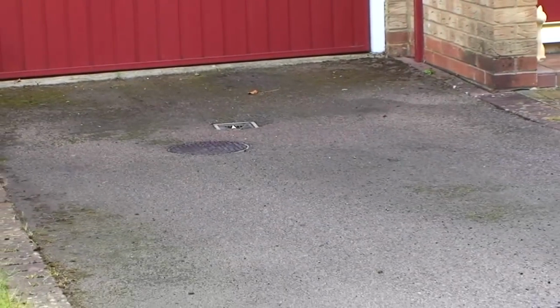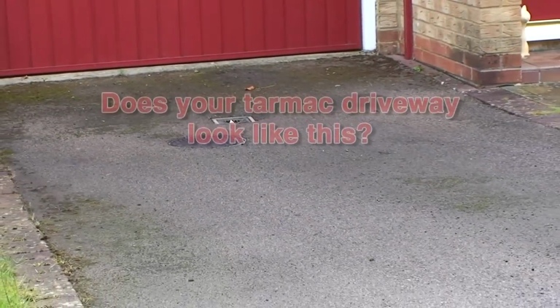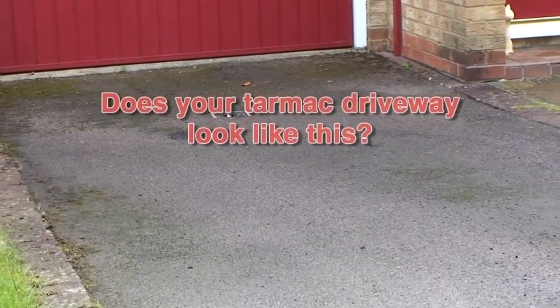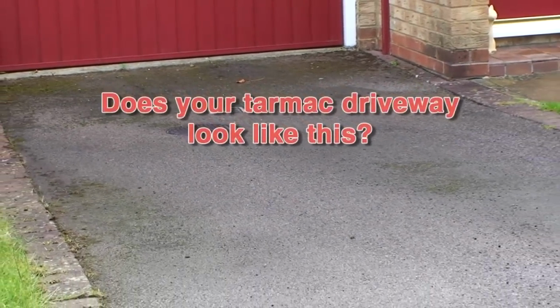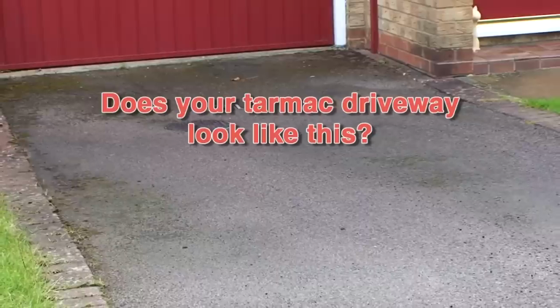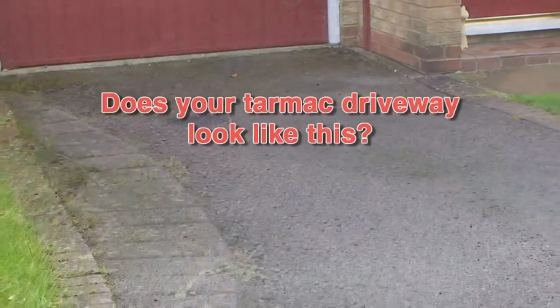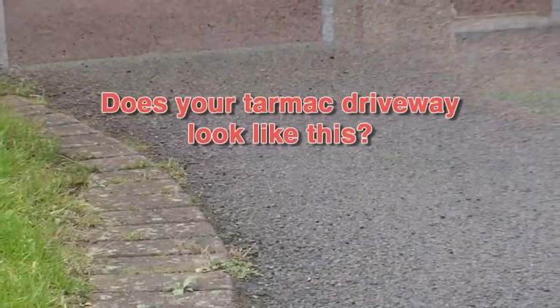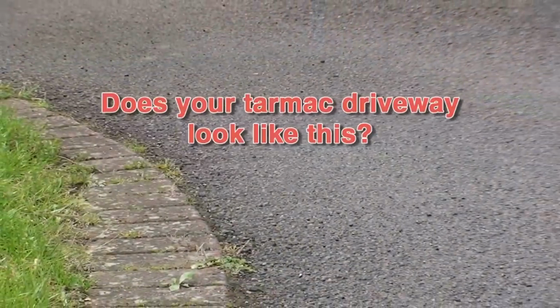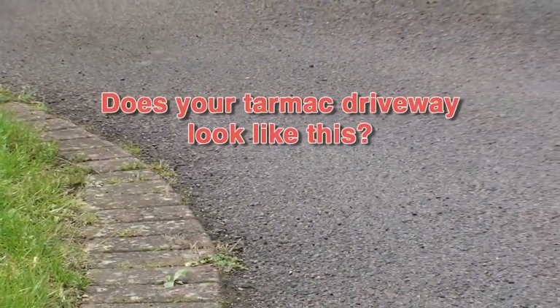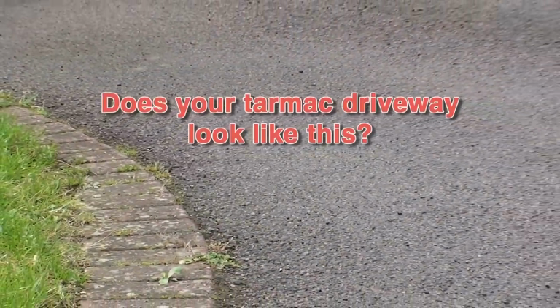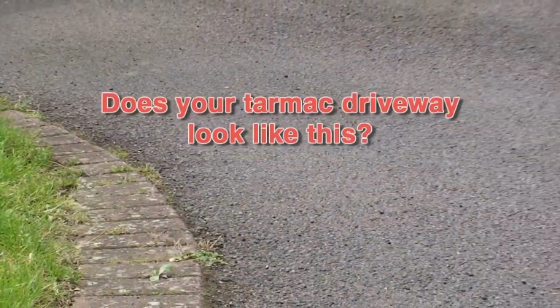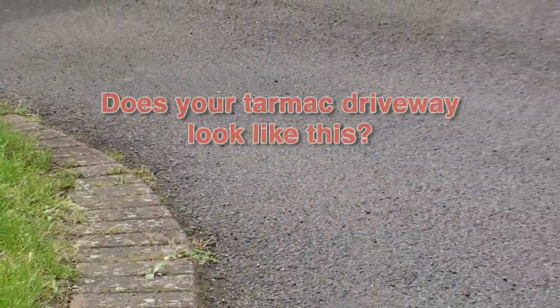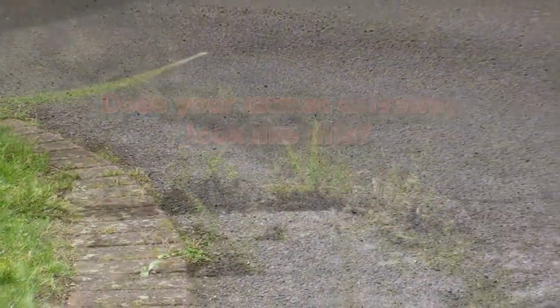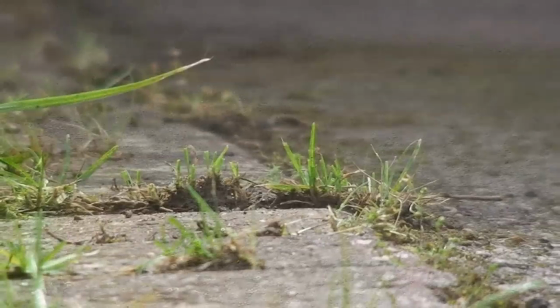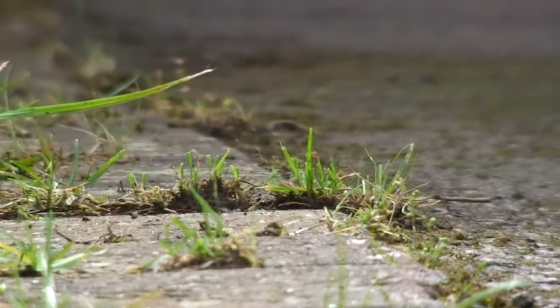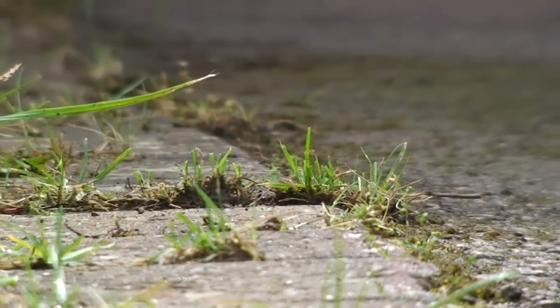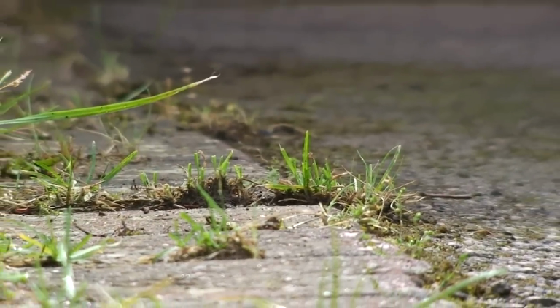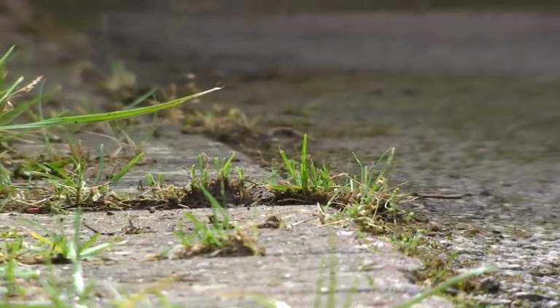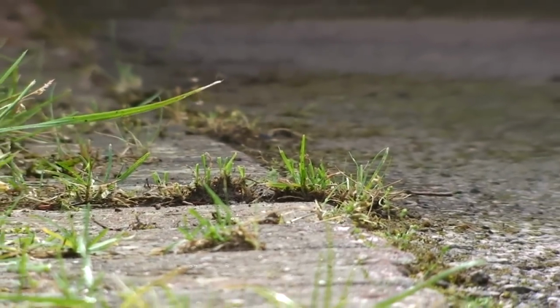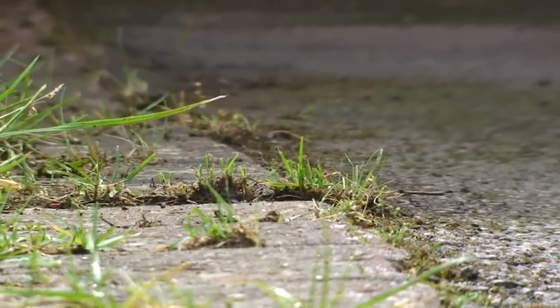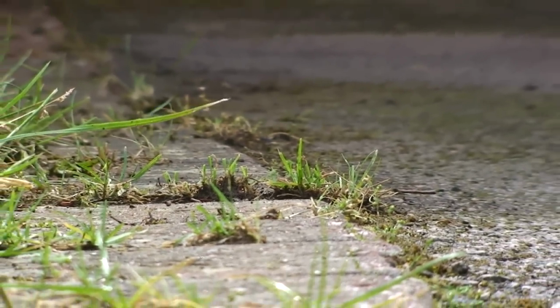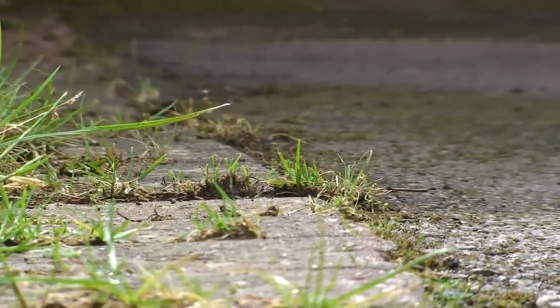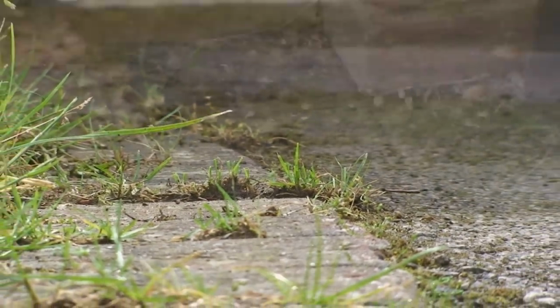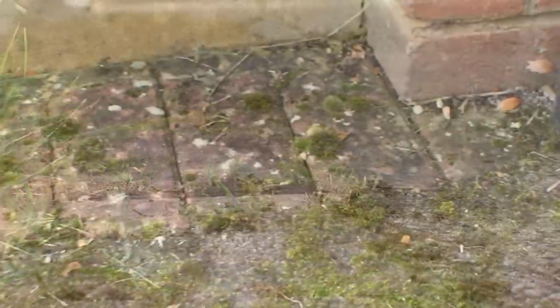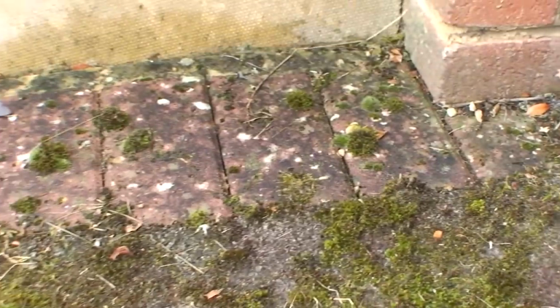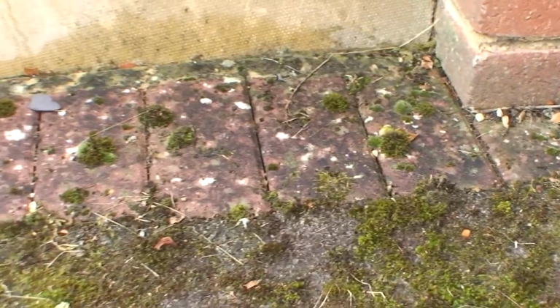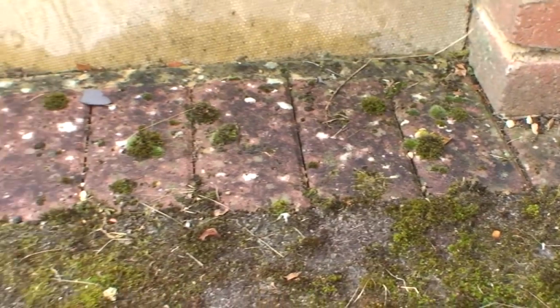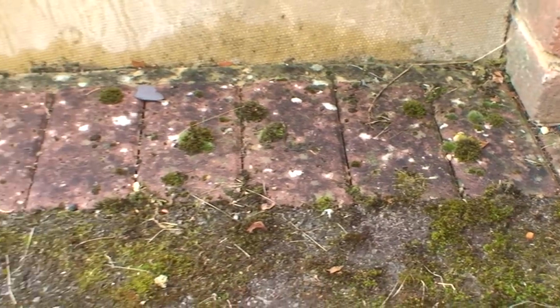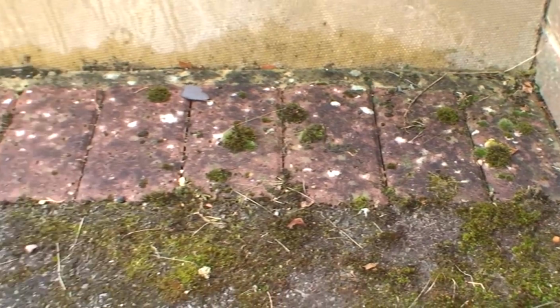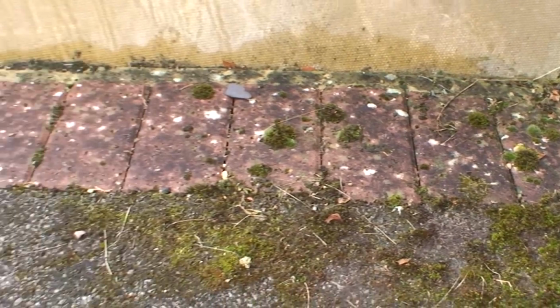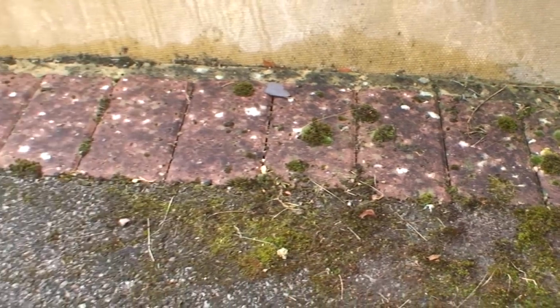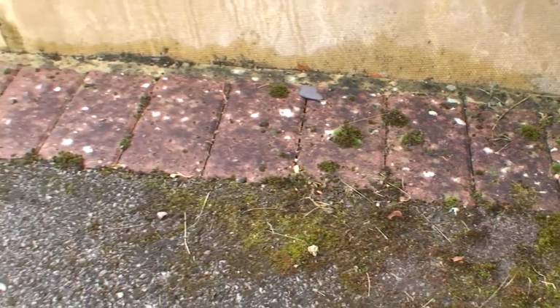Does your tarmac surface look like this? Has it become dull and faded? Over the years has it developed cracks and potholes? Has moss and algae made themselves at home, and is it generally just a bit tired?